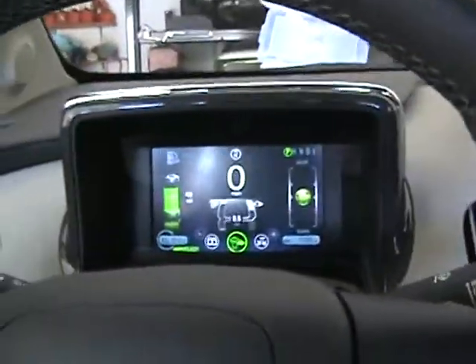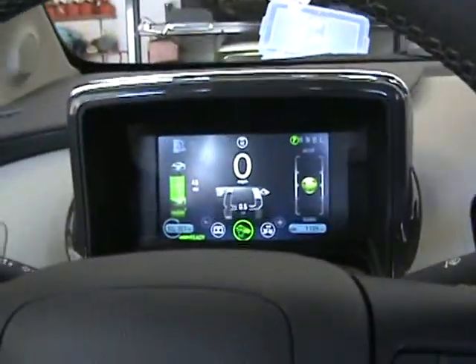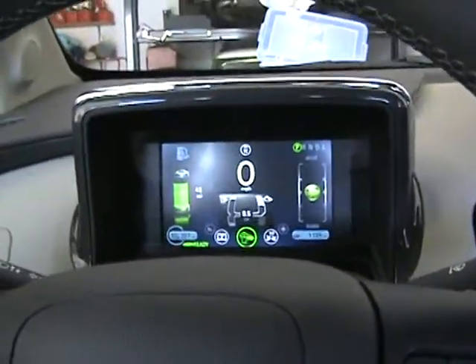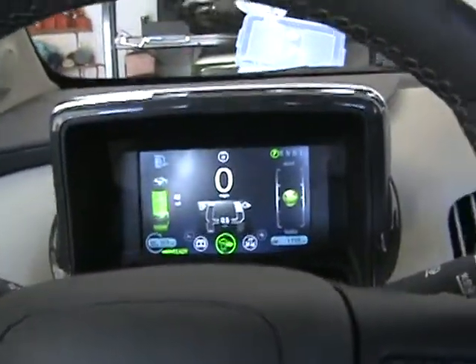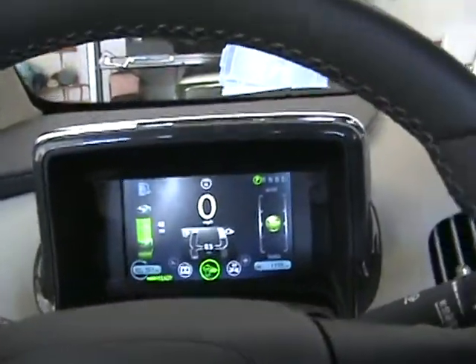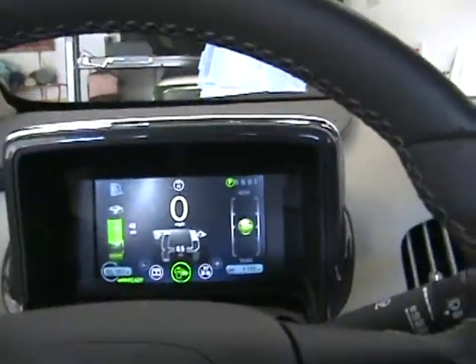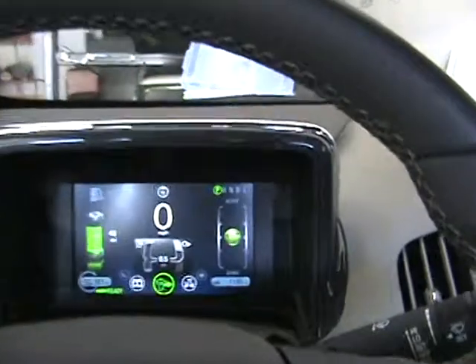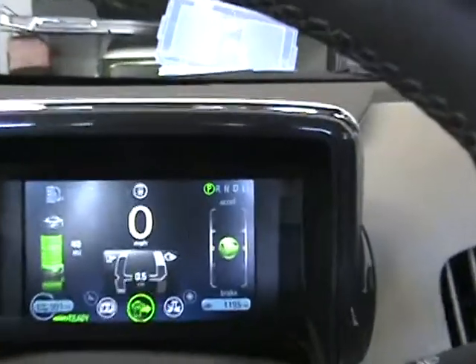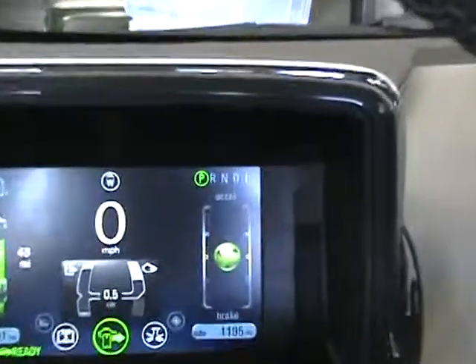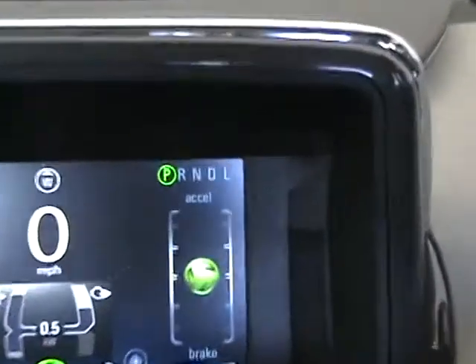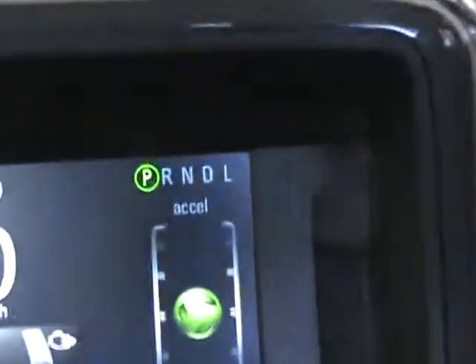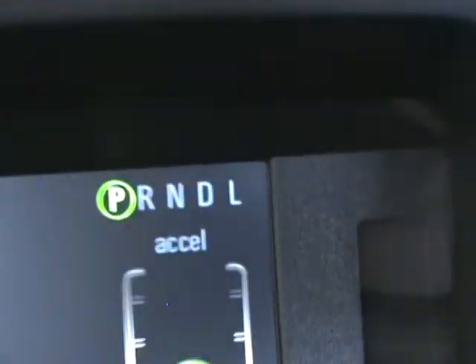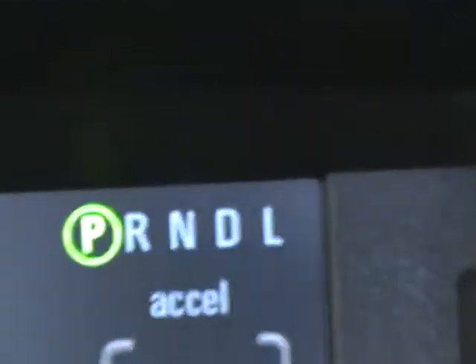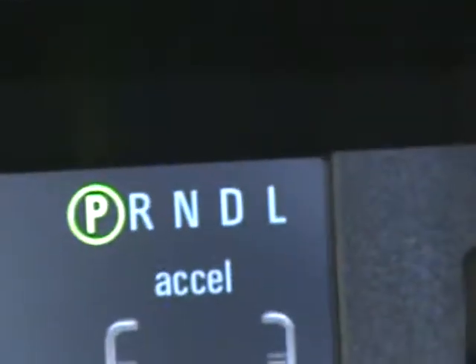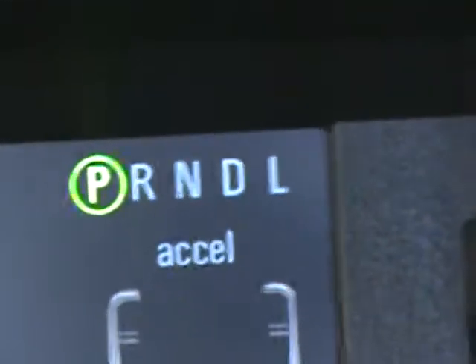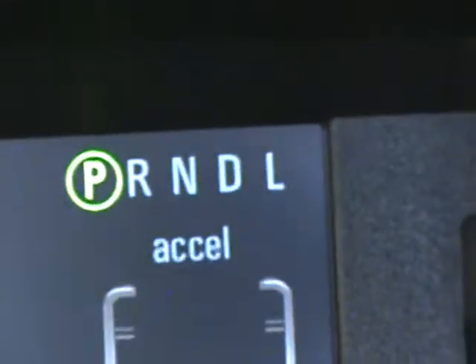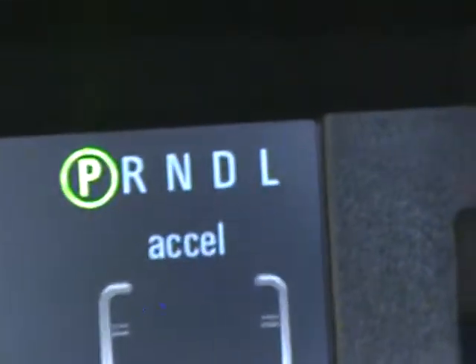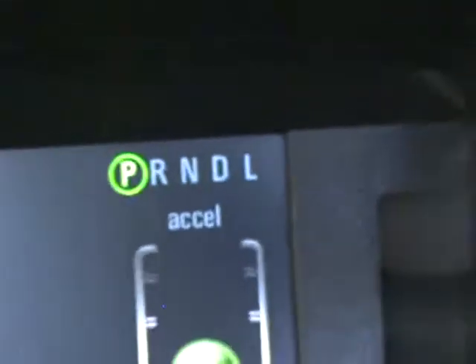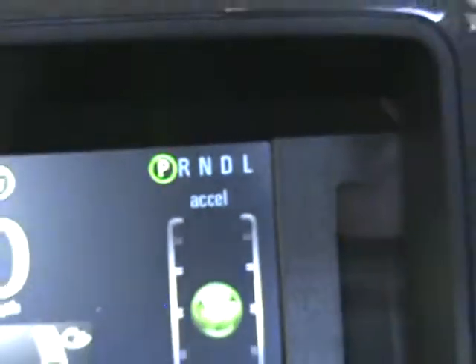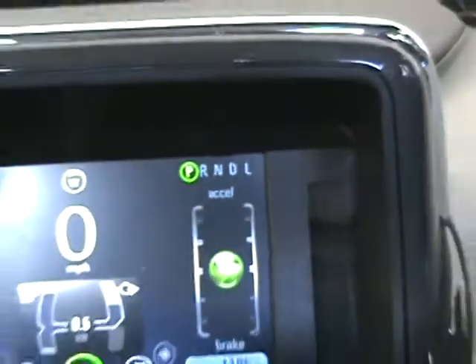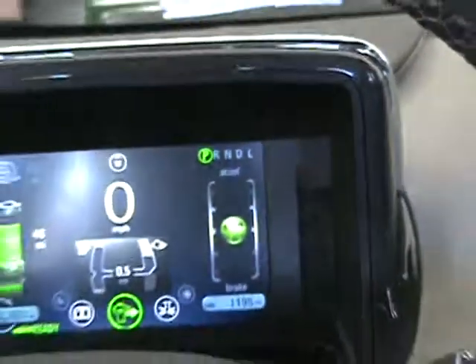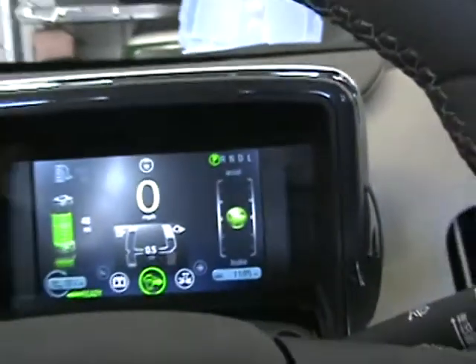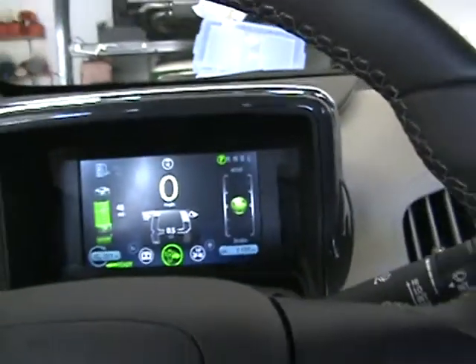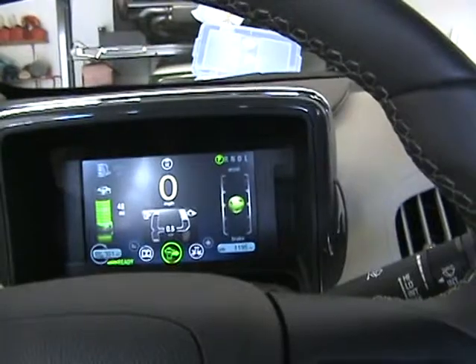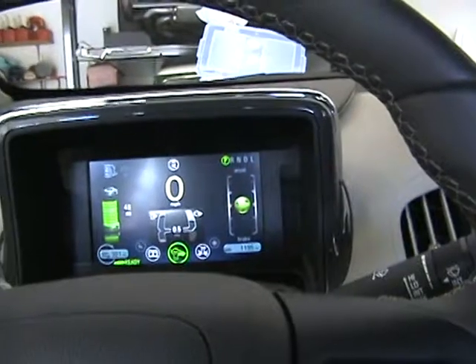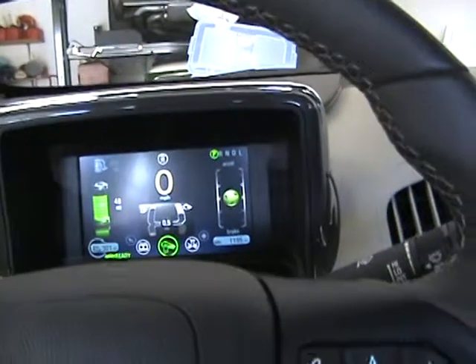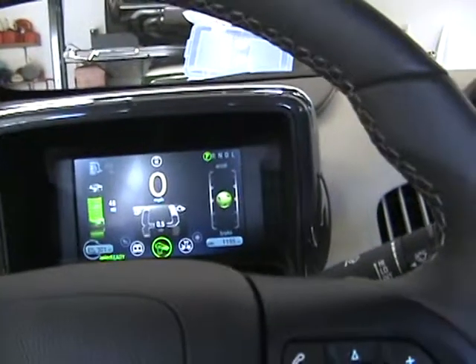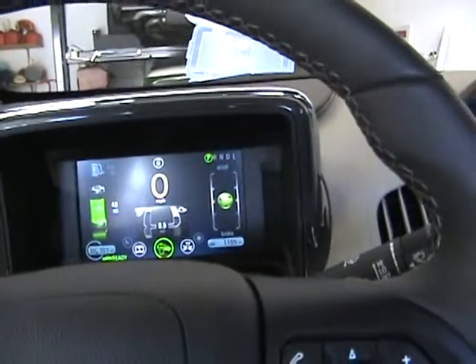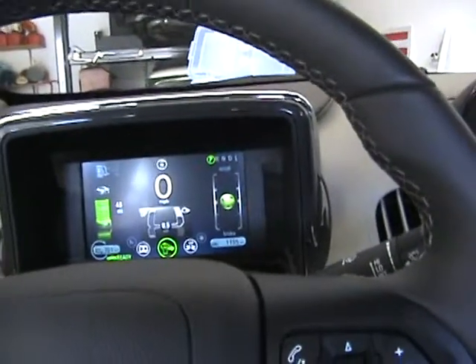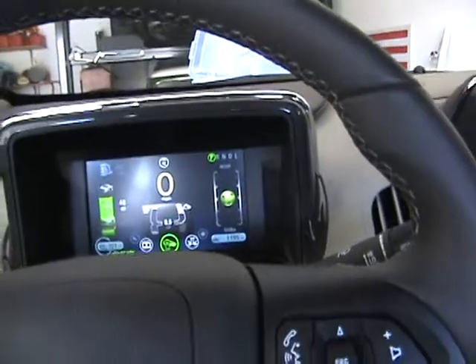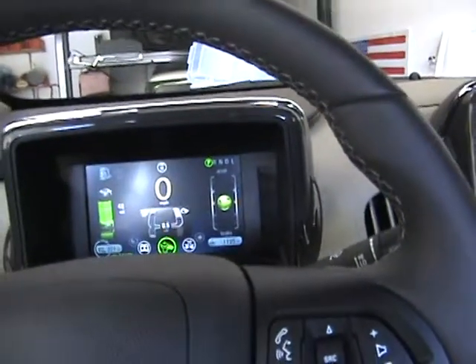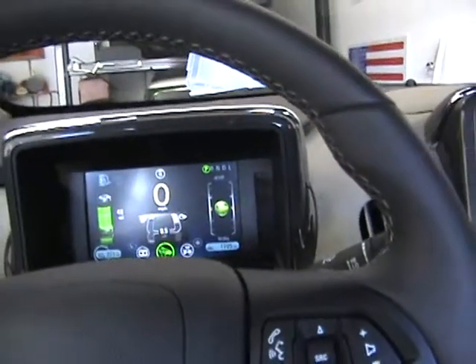What I do is I use the low range rather than the brake. What low range does is it actually regenerates more power back into the batteries without using your brakes.